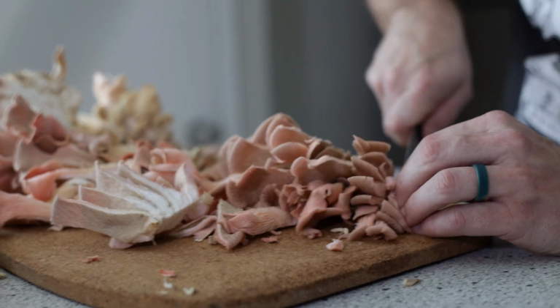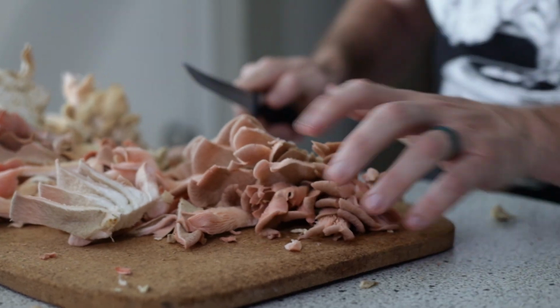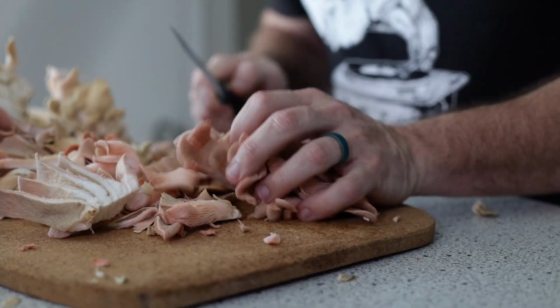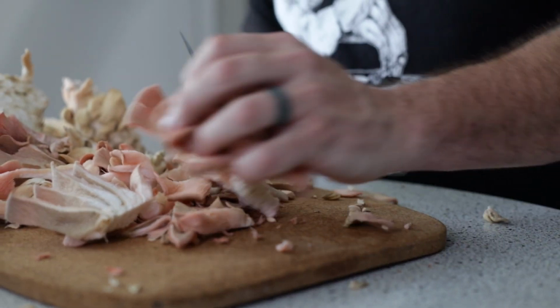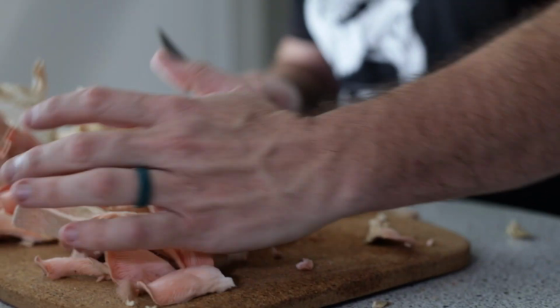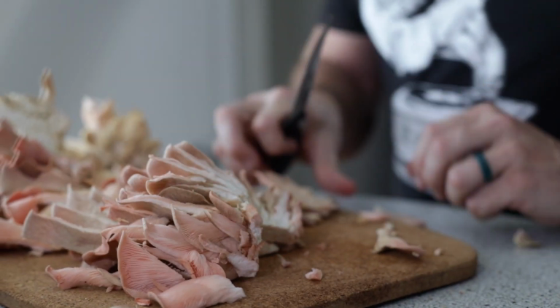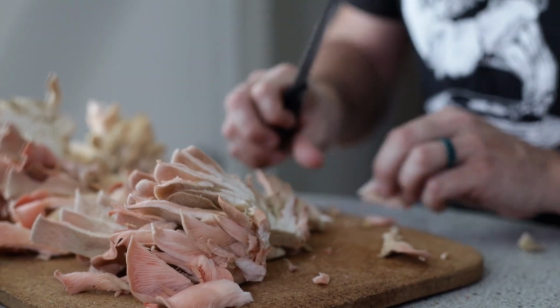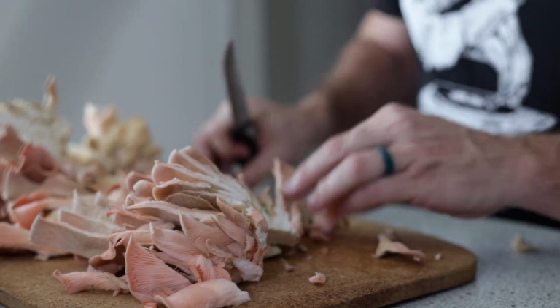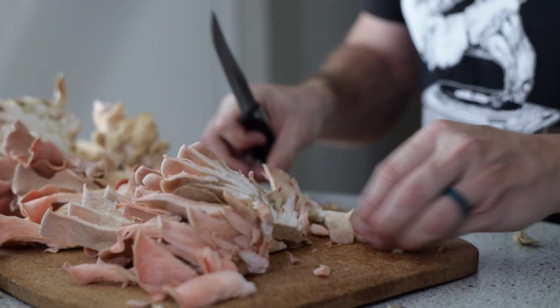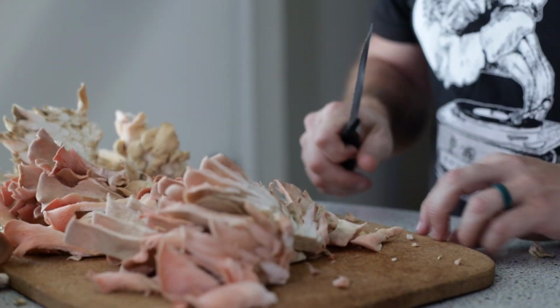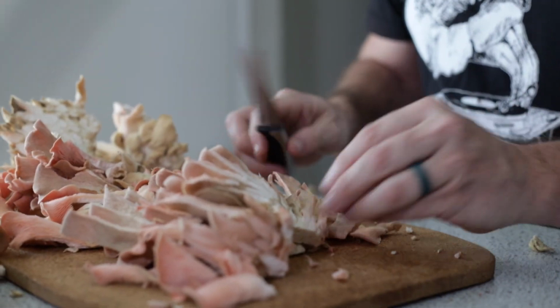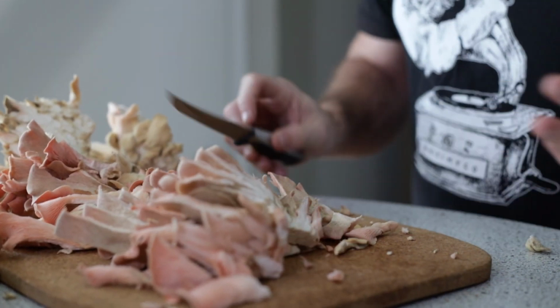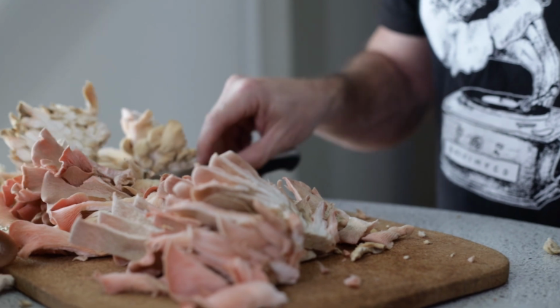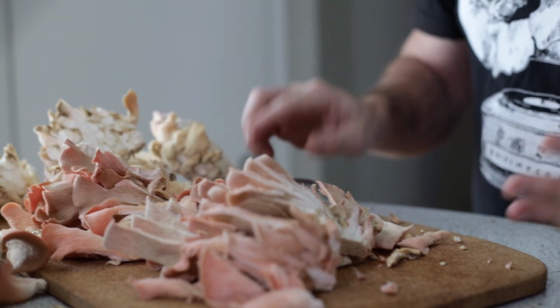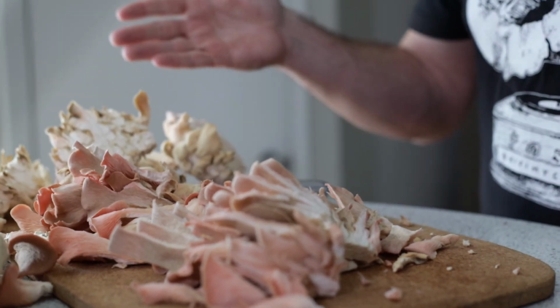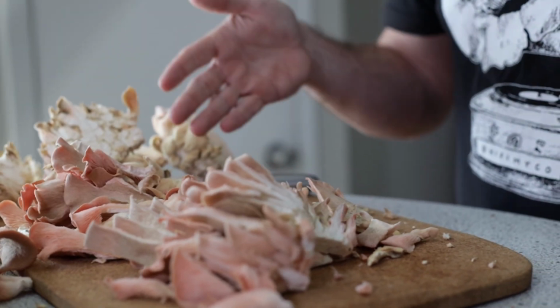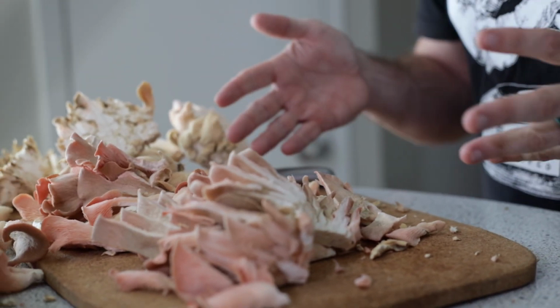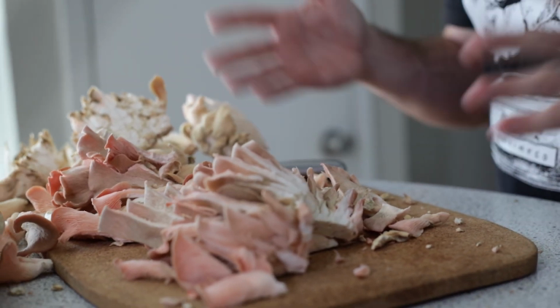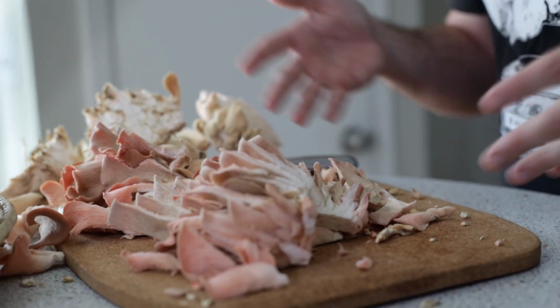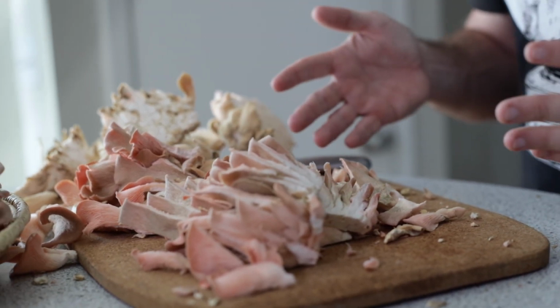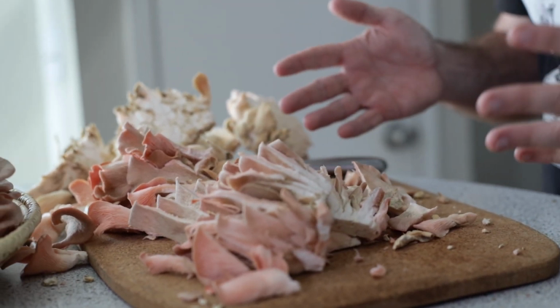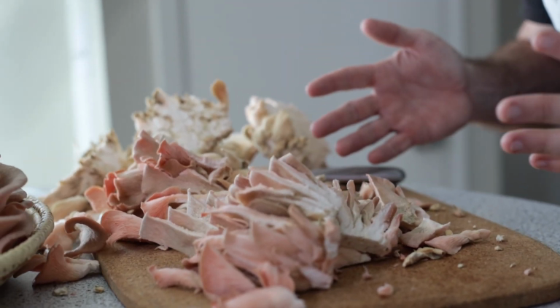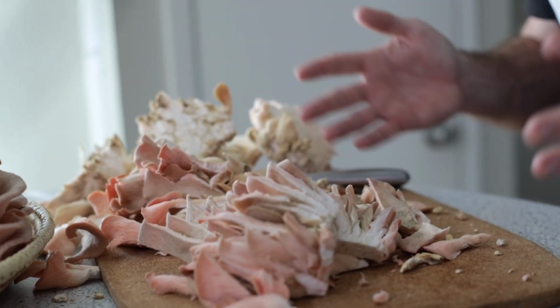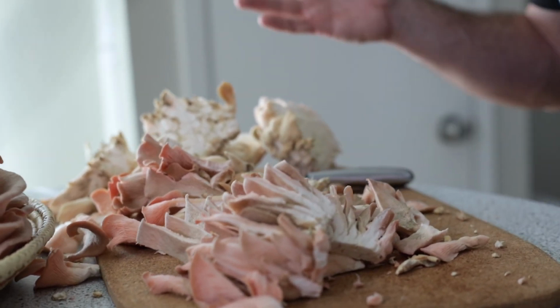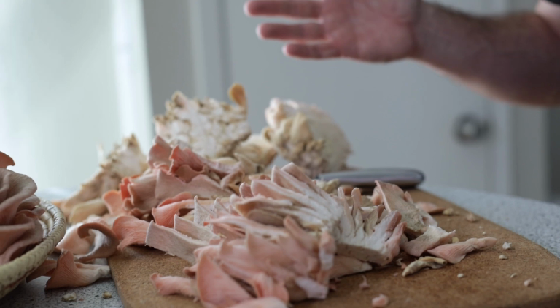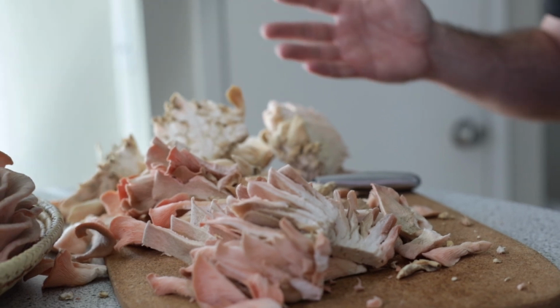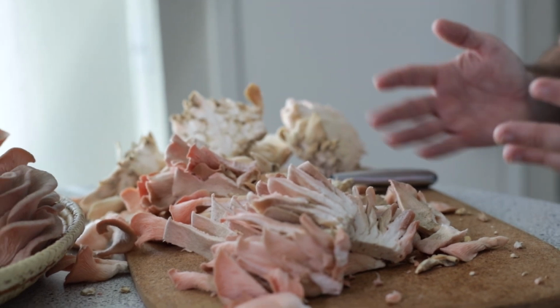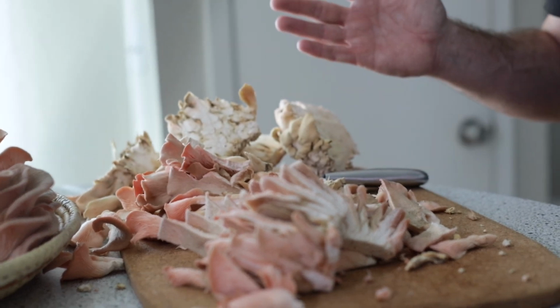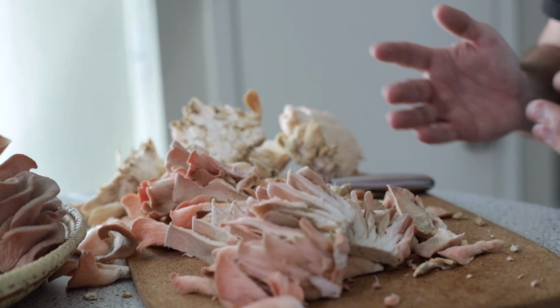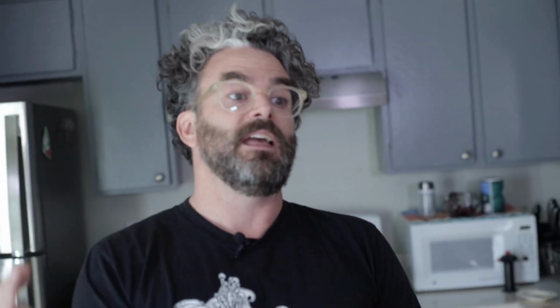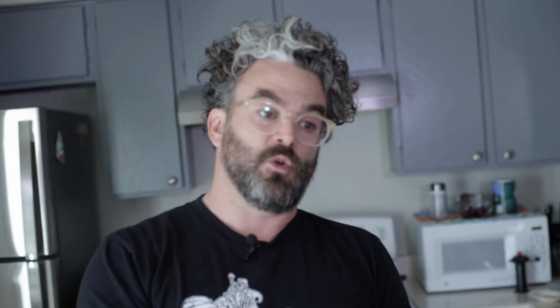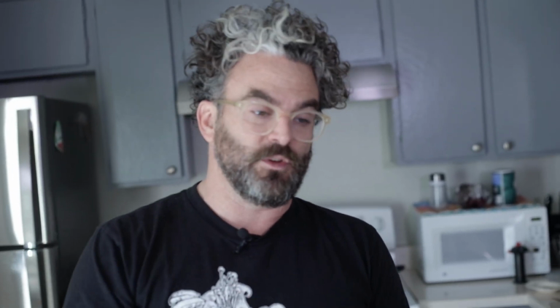A lot of people ask what to do if they have too many mushrooms. What I would recommend is finding a recipe you like, preparing it, and freezing that. These mushrooms don't freeze well raw, so just find a way to prepare them, then throw them in the freezer.